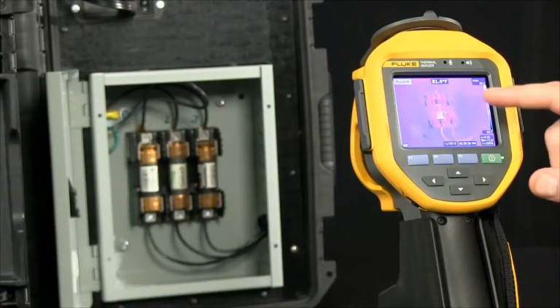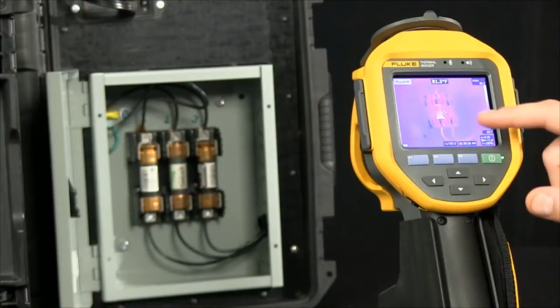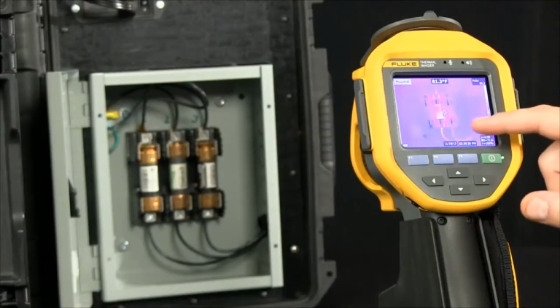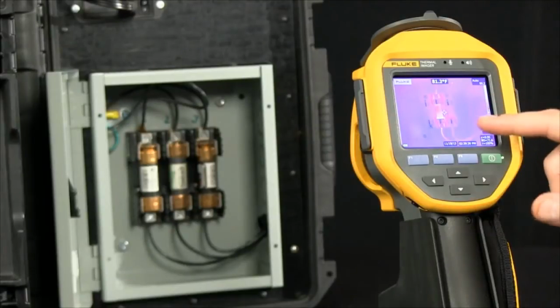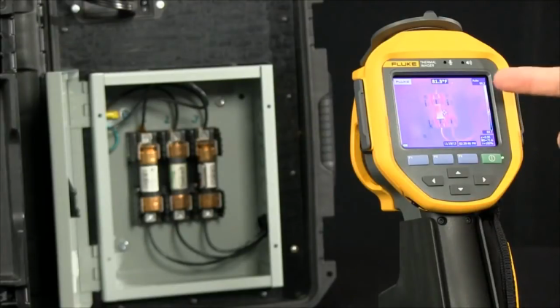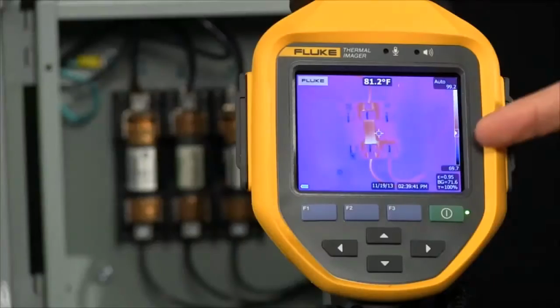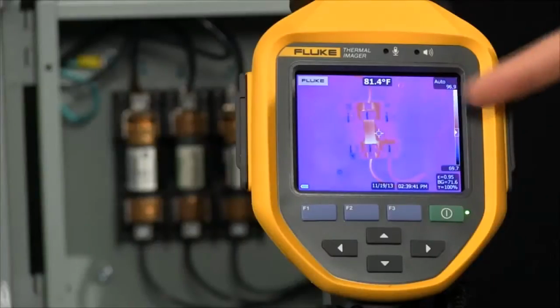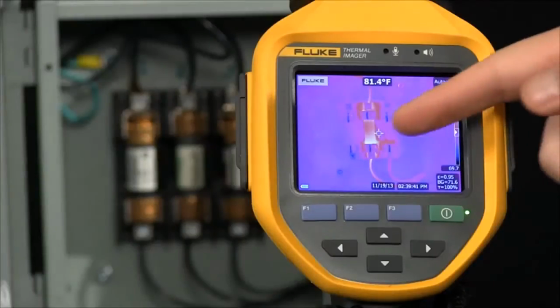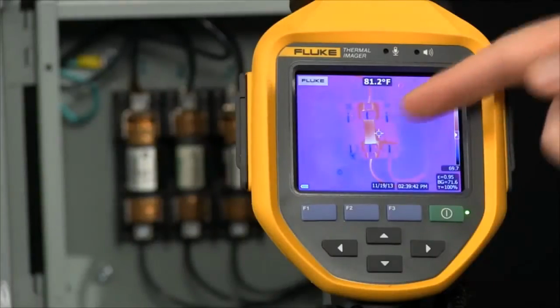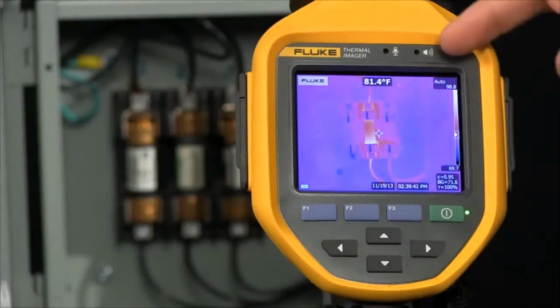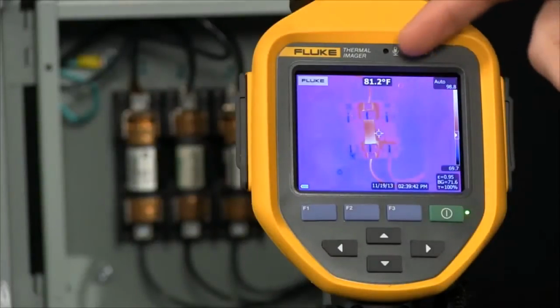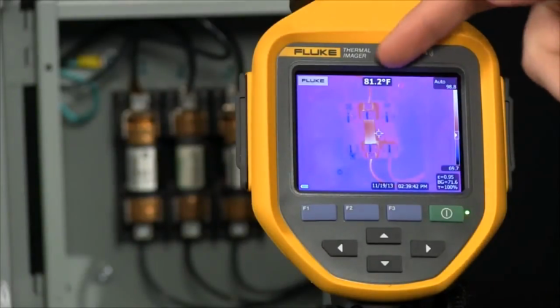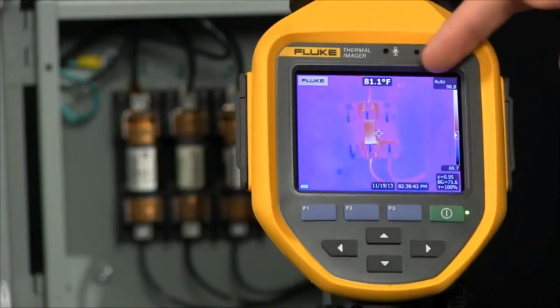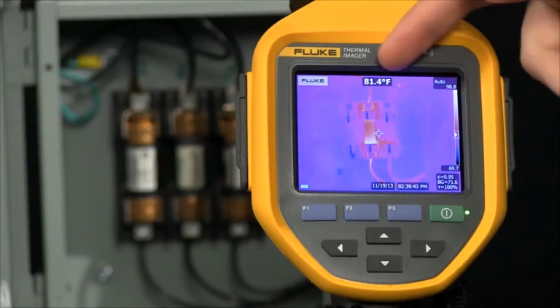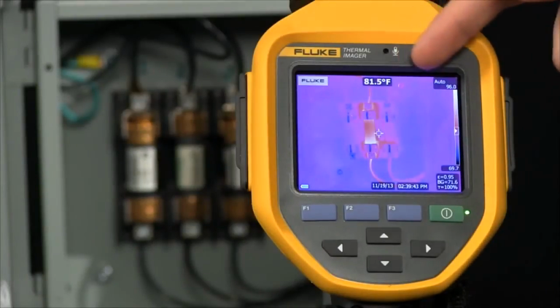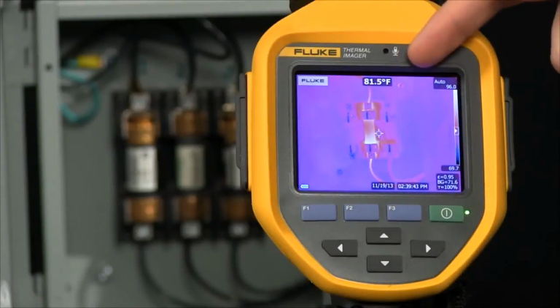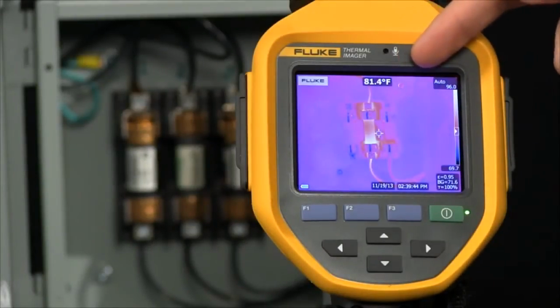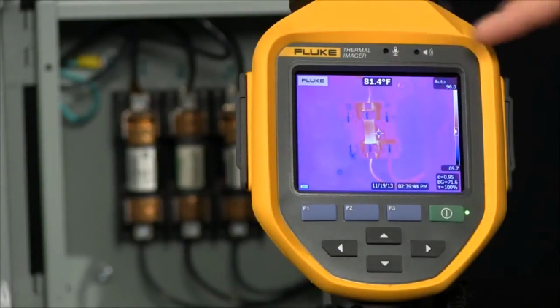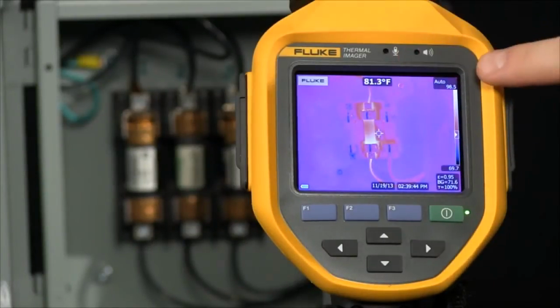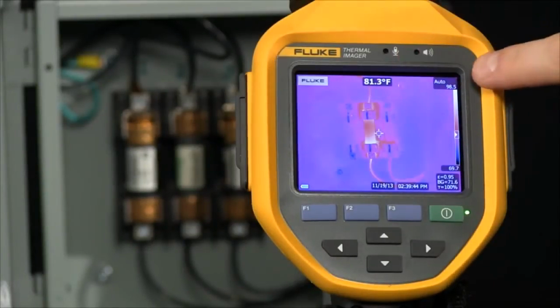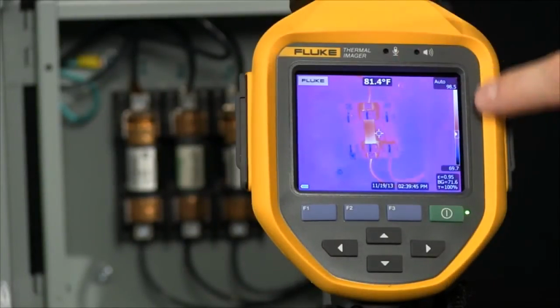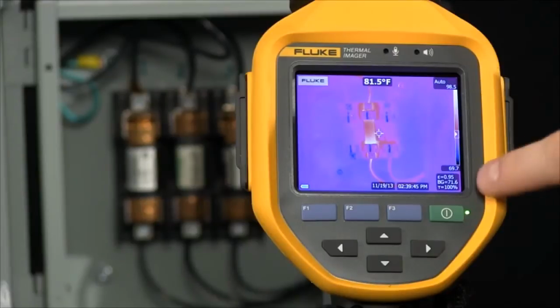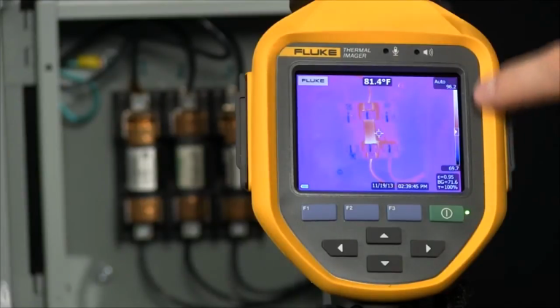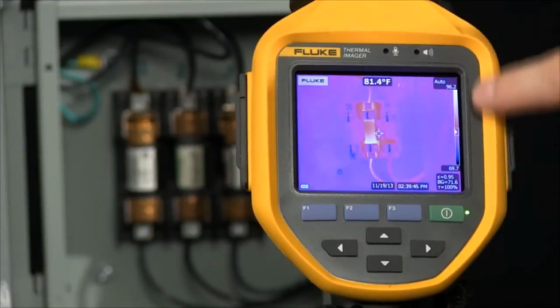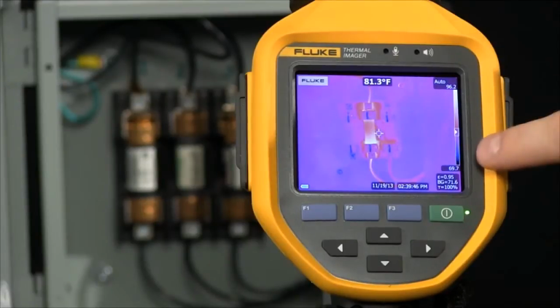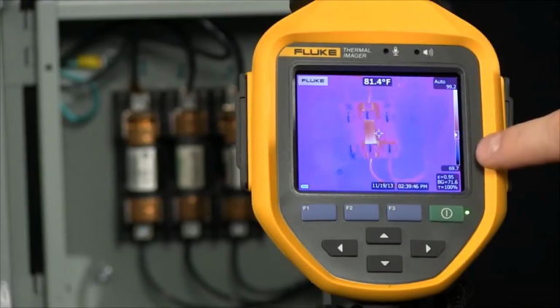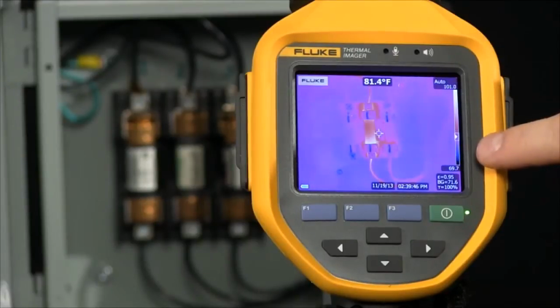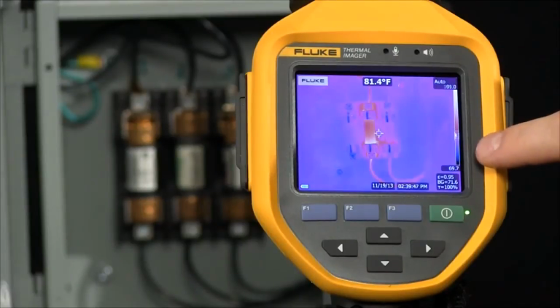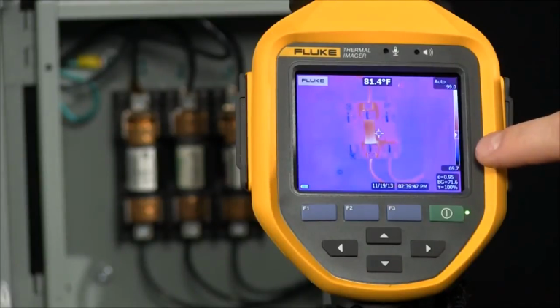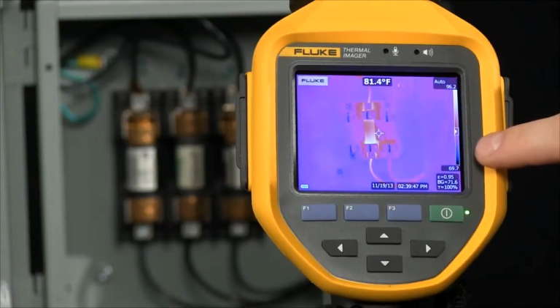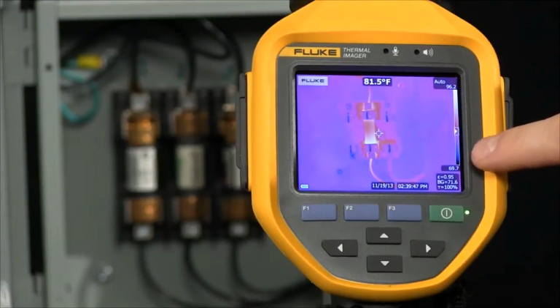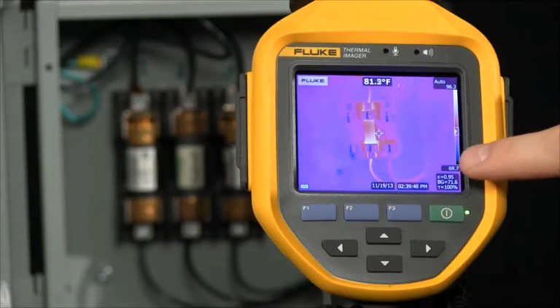So right now we're measuring. We're able to see a center marker and a temperature, as well as an indication along the side of what the temperature range is.